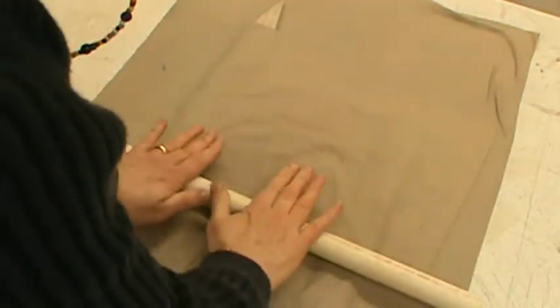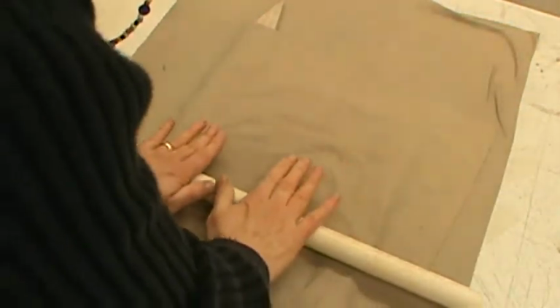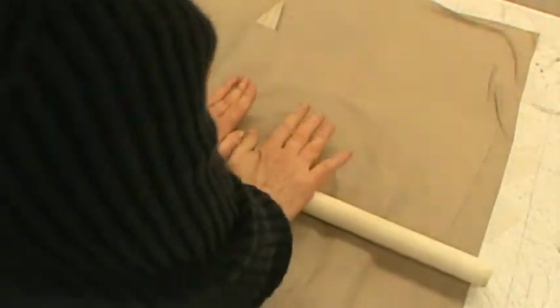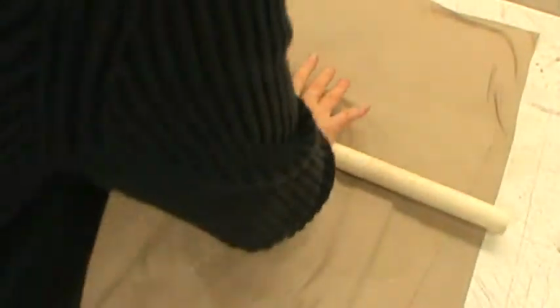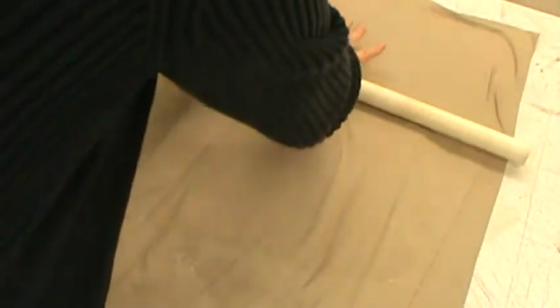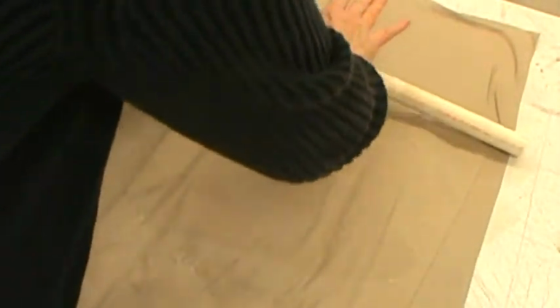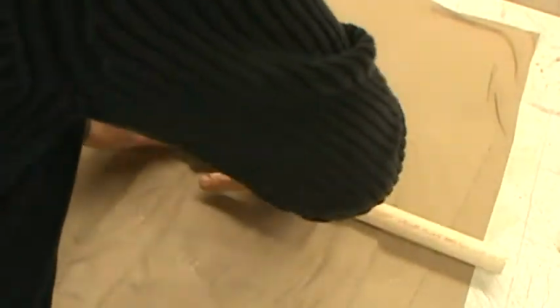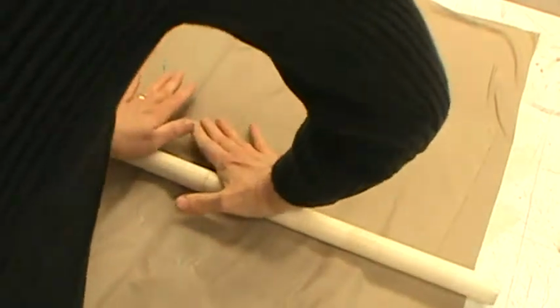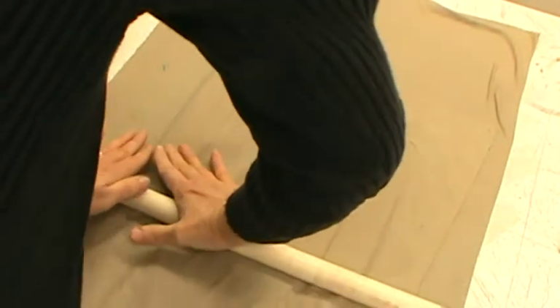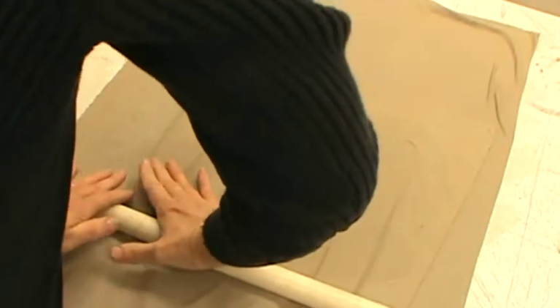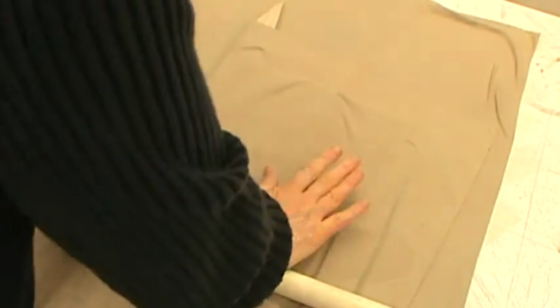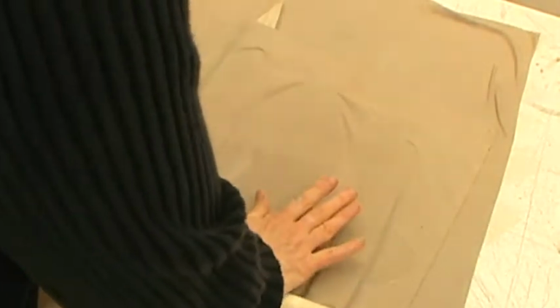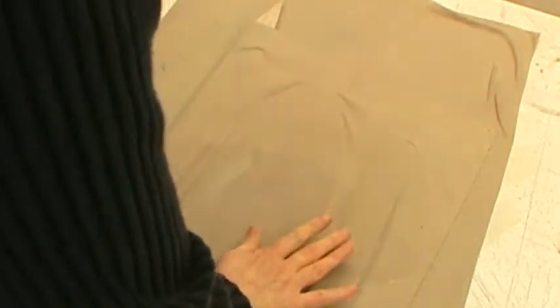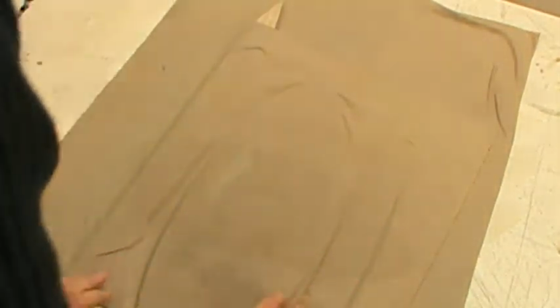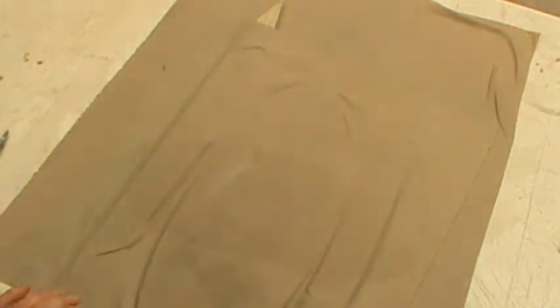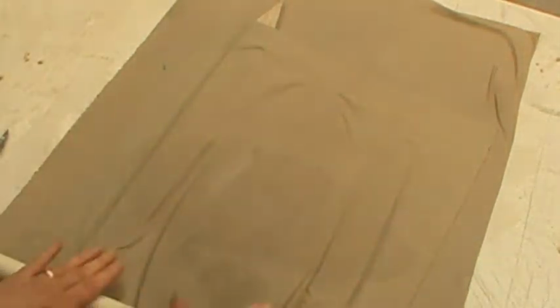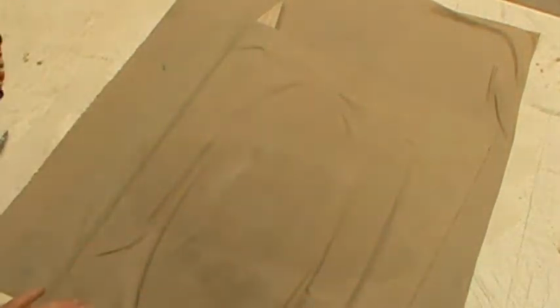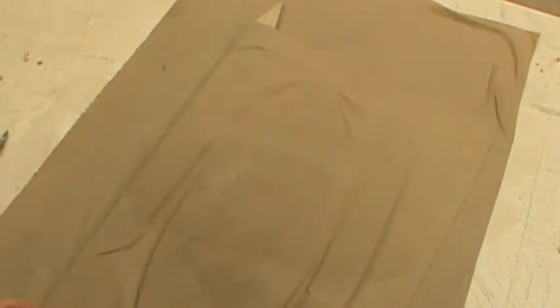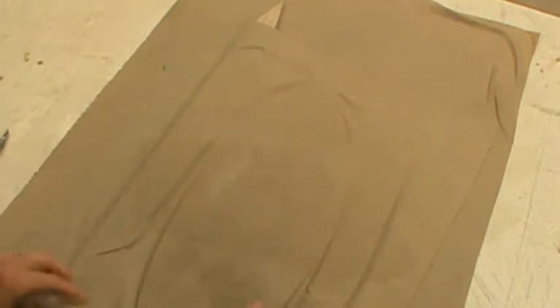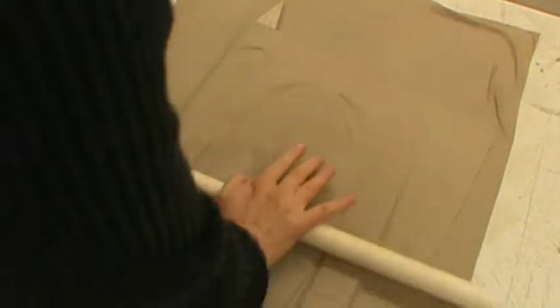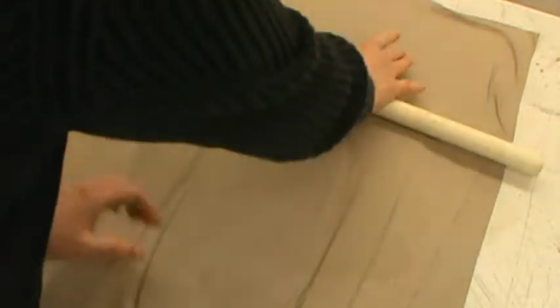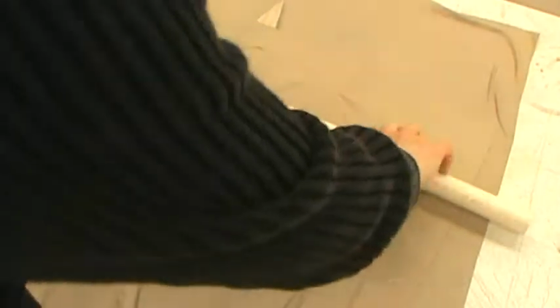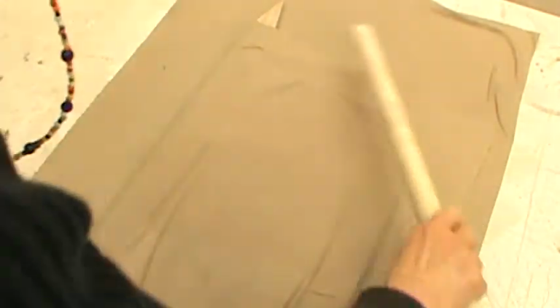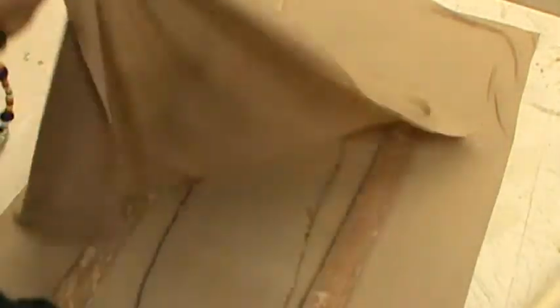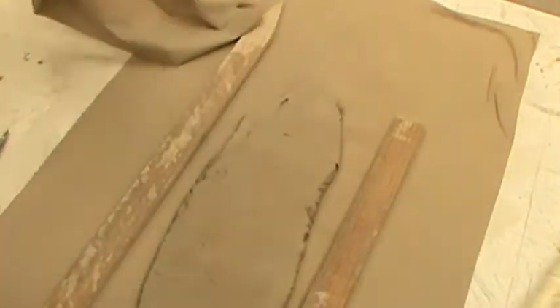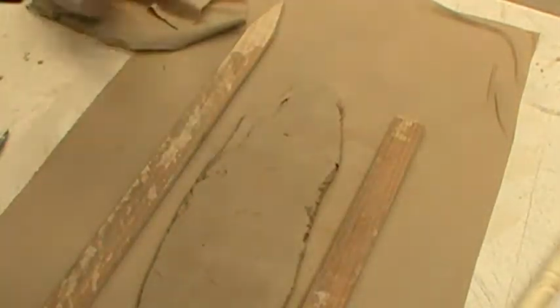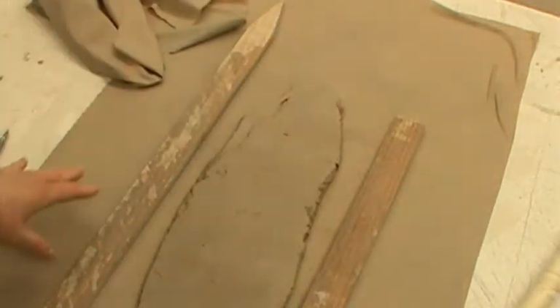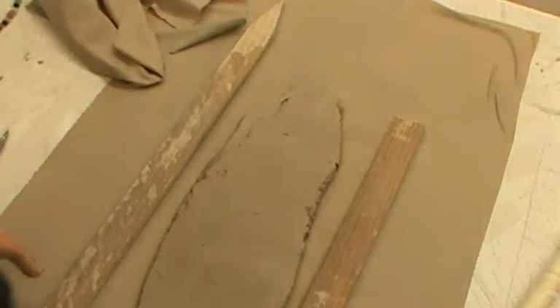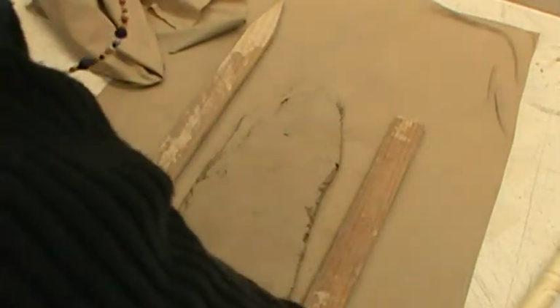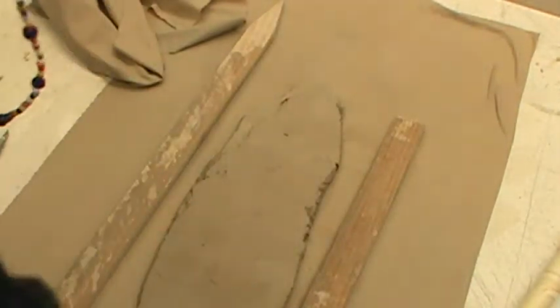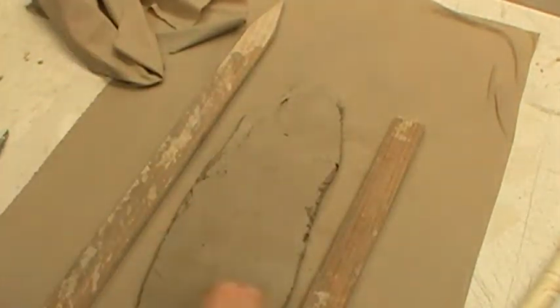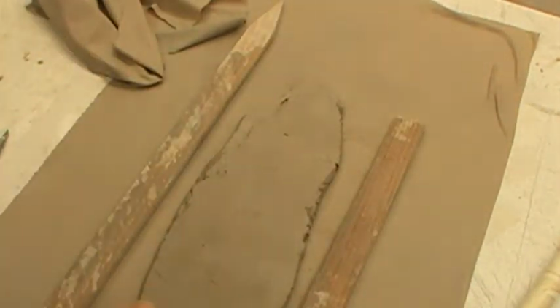Press down the center, go north, press down the center, go south. There's your flat, uniform piece of clay.